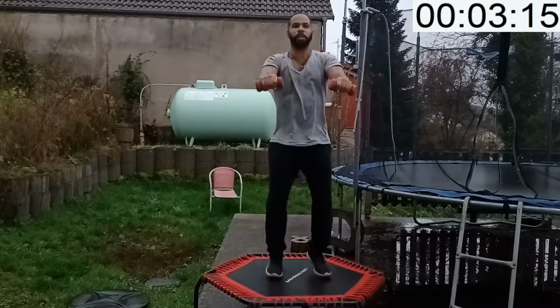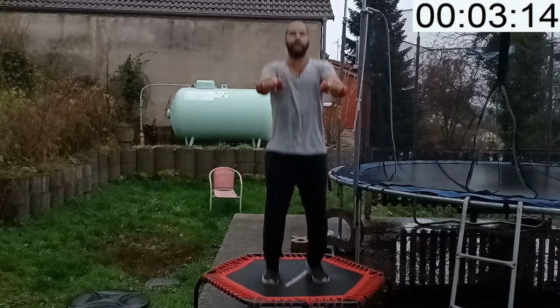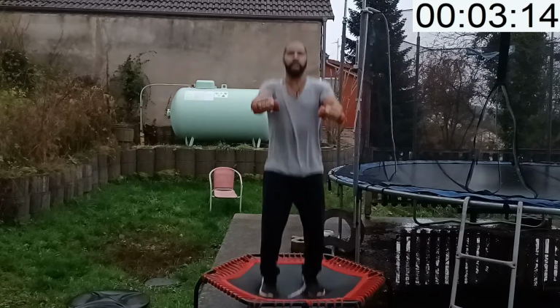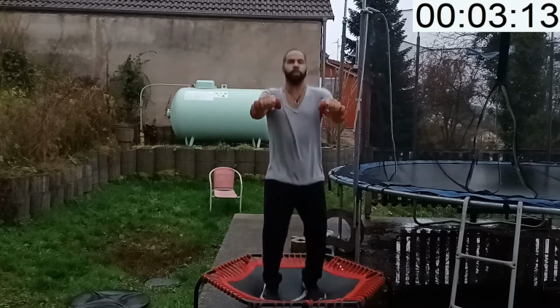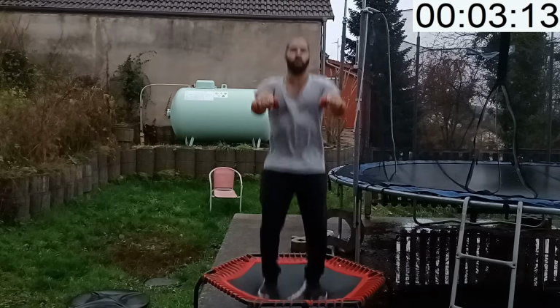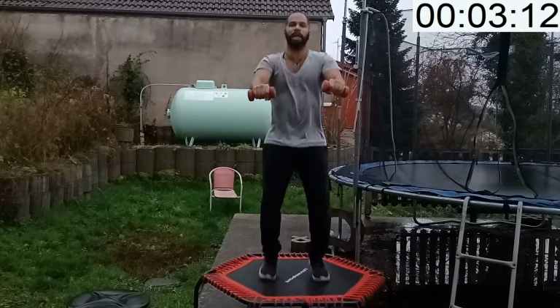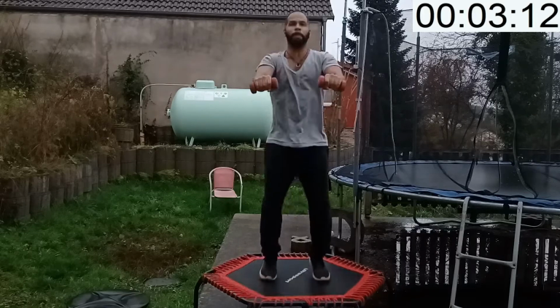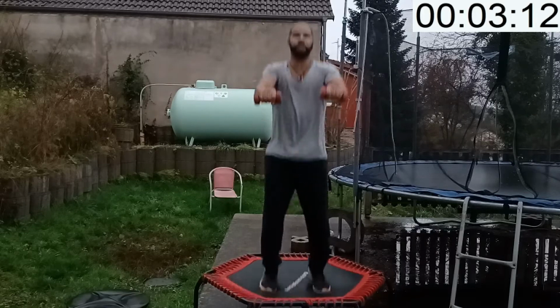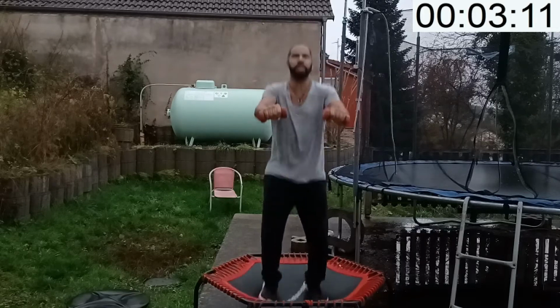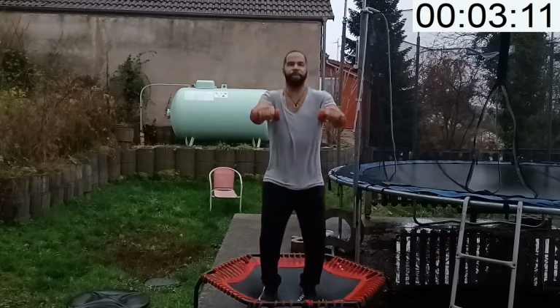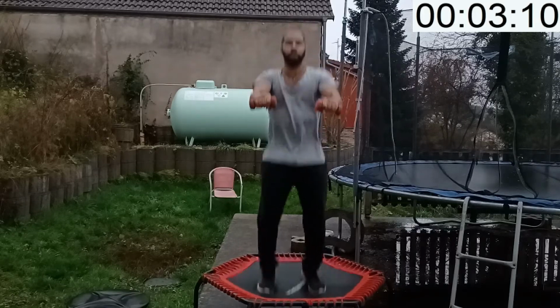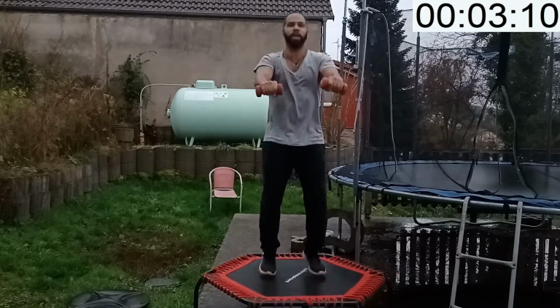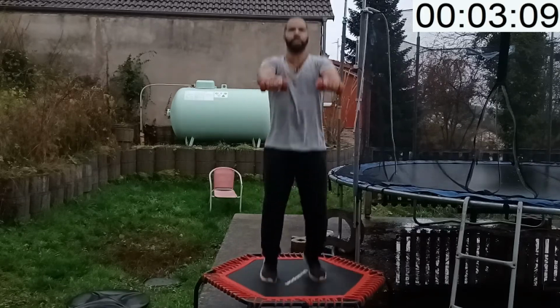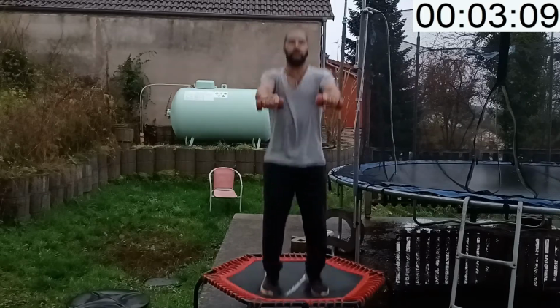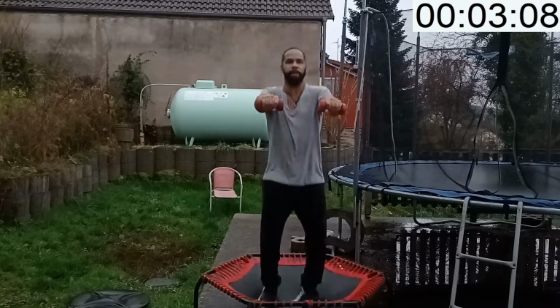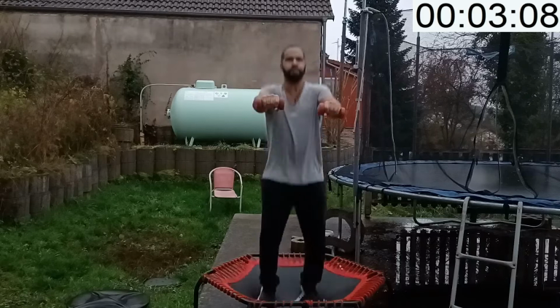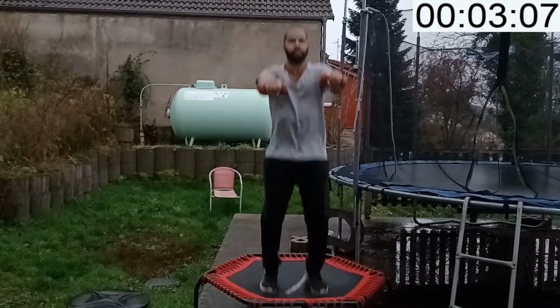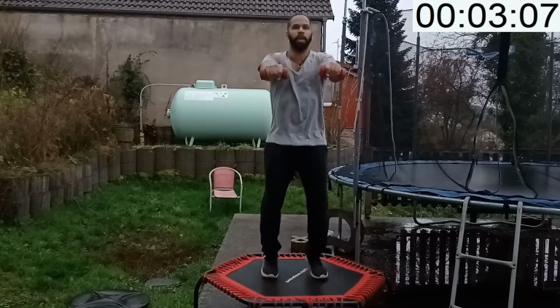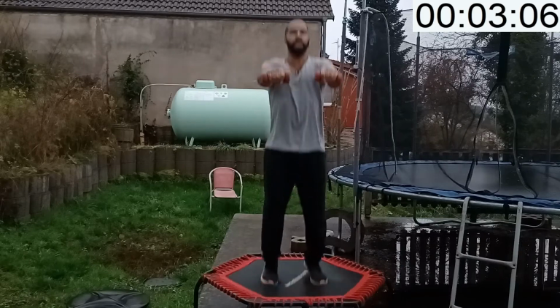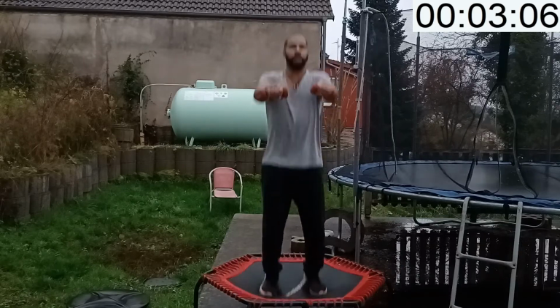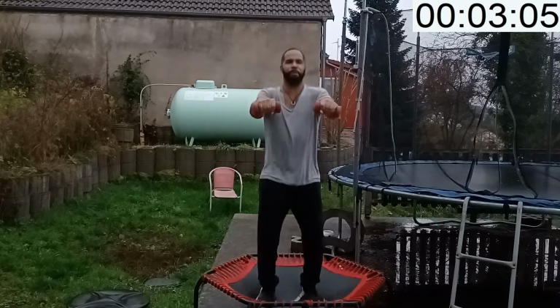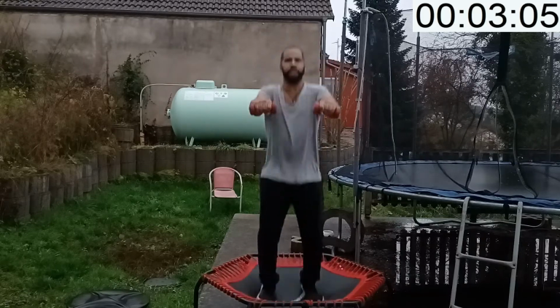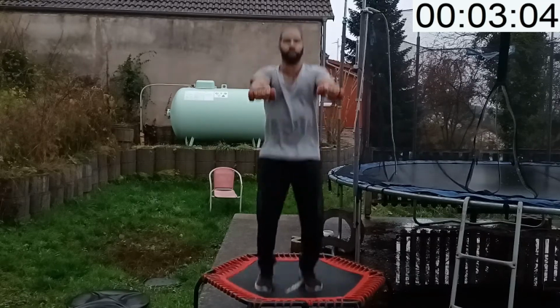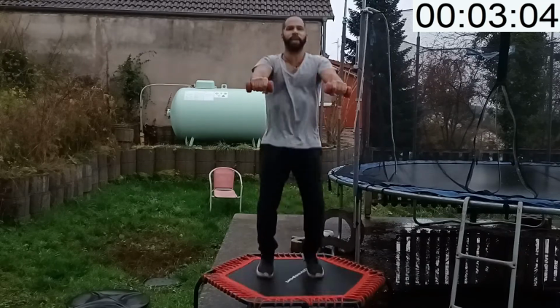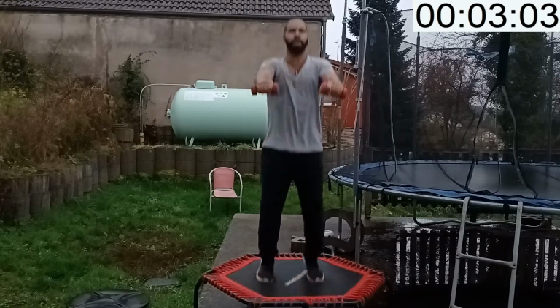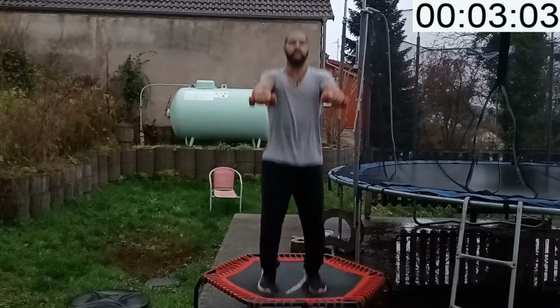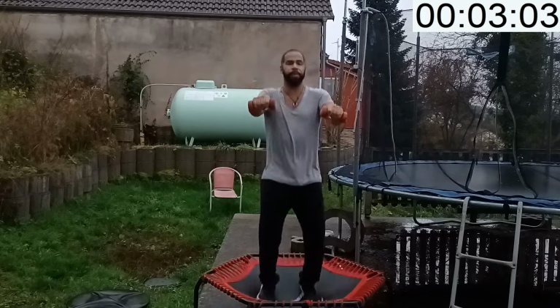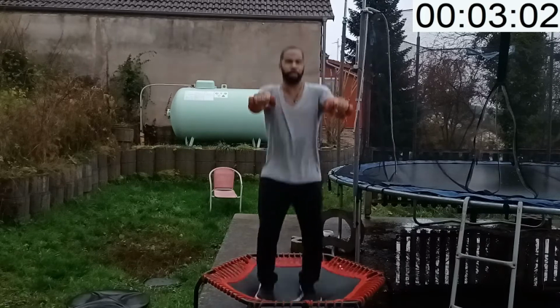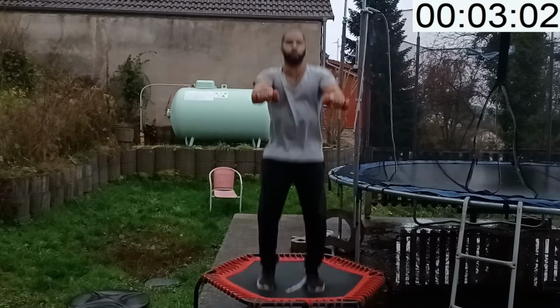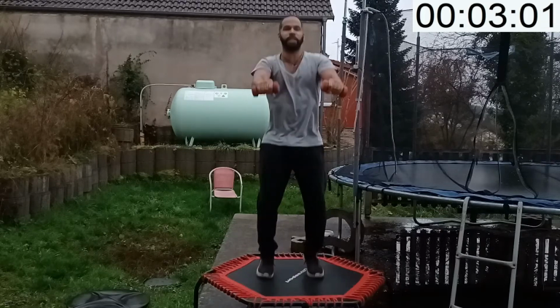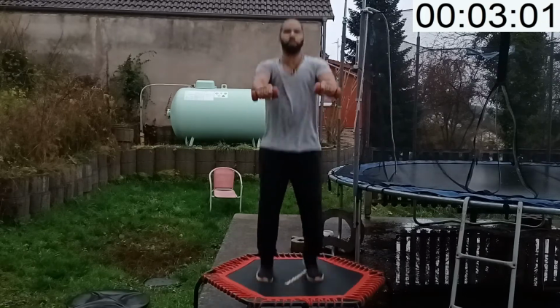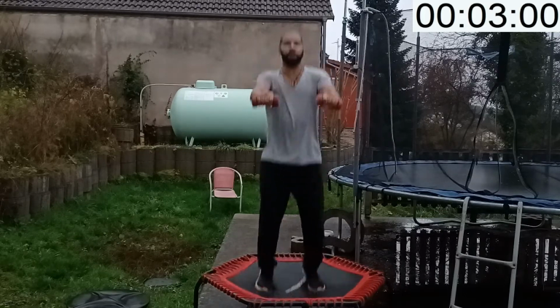I have a stabilizing bar for this rebounder — I want to do more stabilizing bar videos for this channel, so make sure you subscribe. Currently you should be feeling this in your deltoids. If you need a break, make sure you properly step off the rebounder.